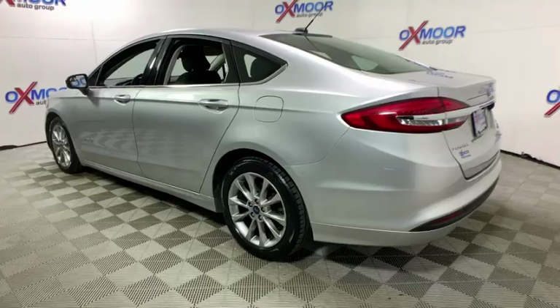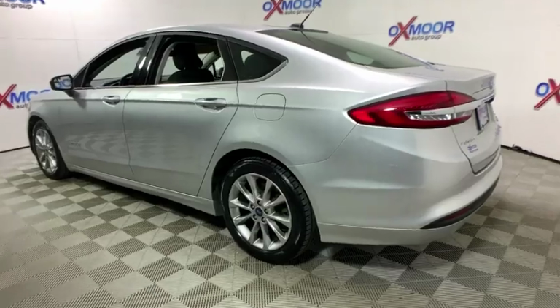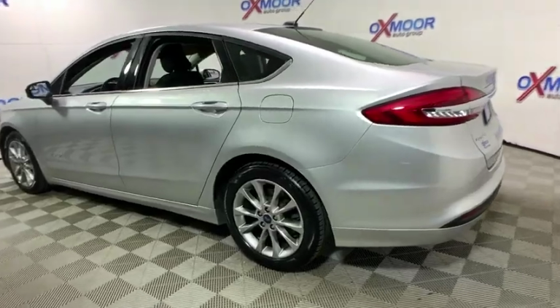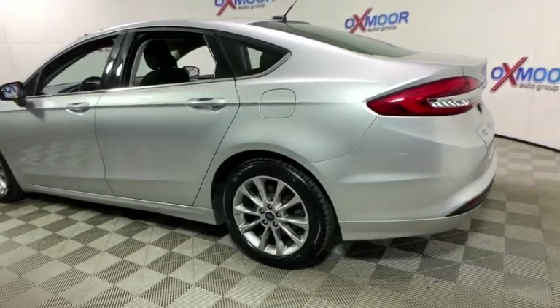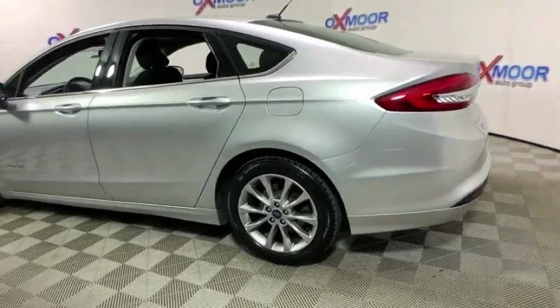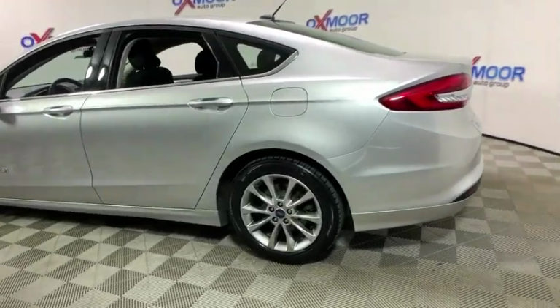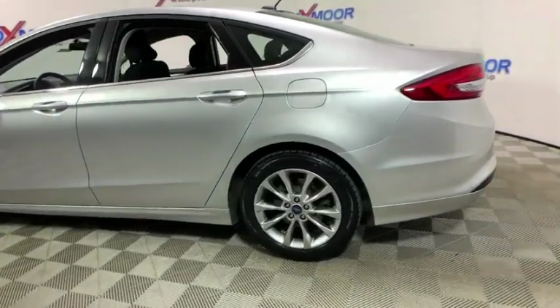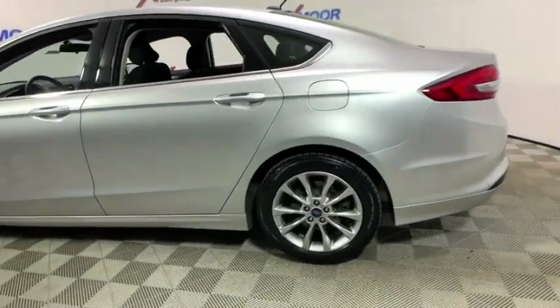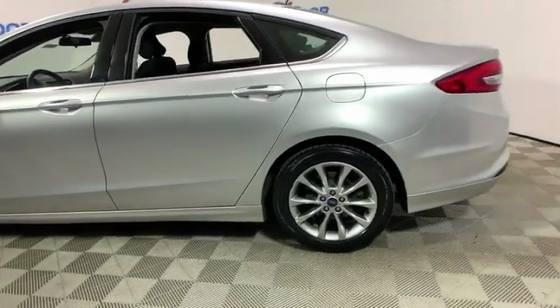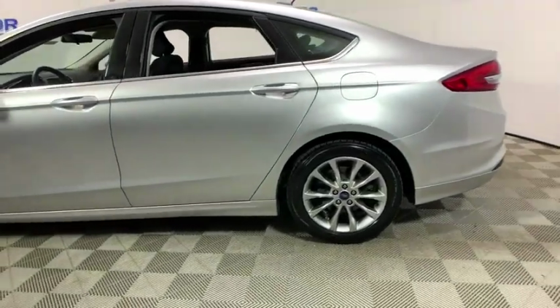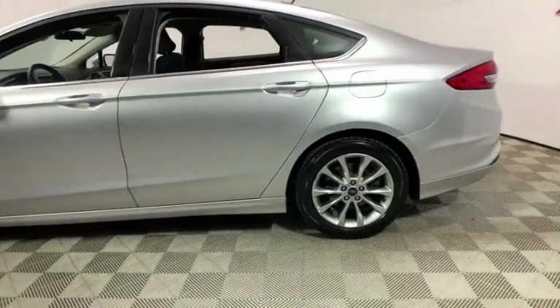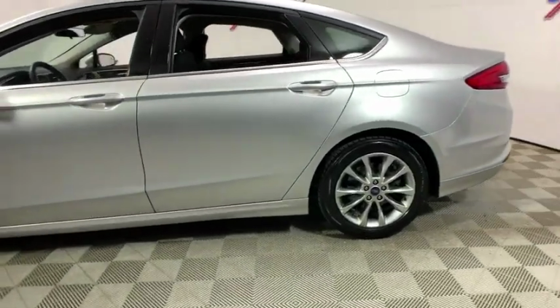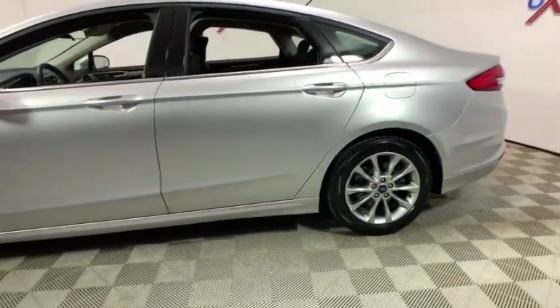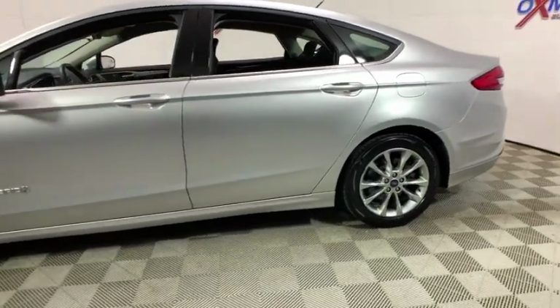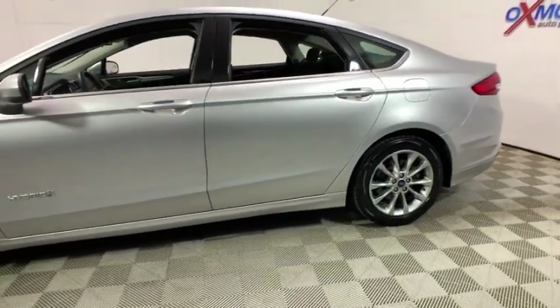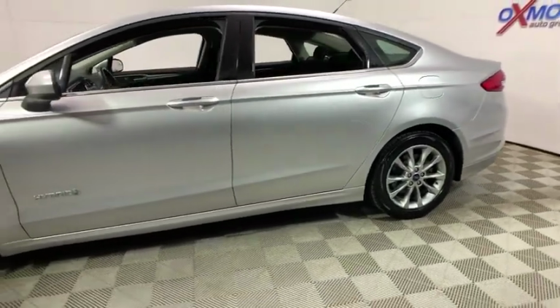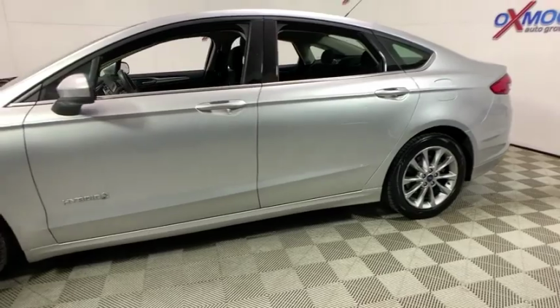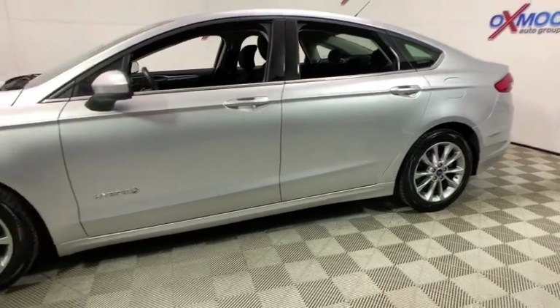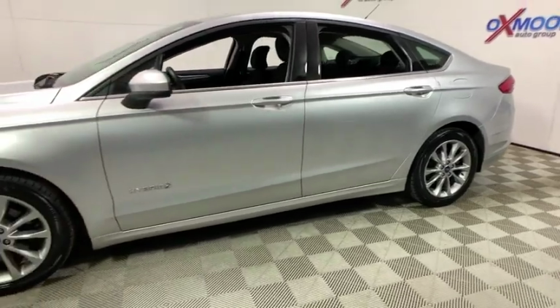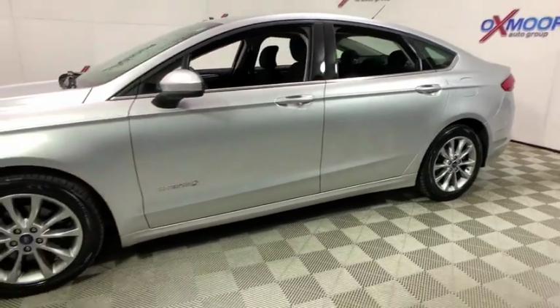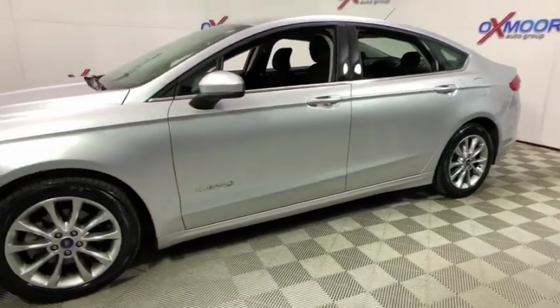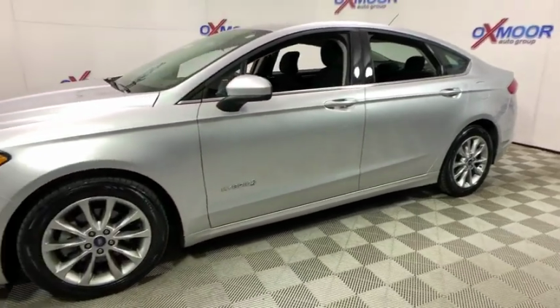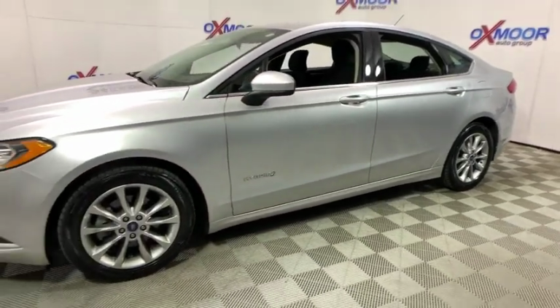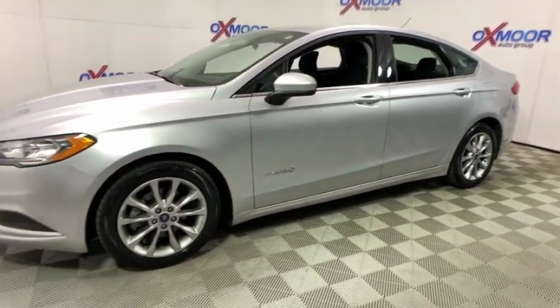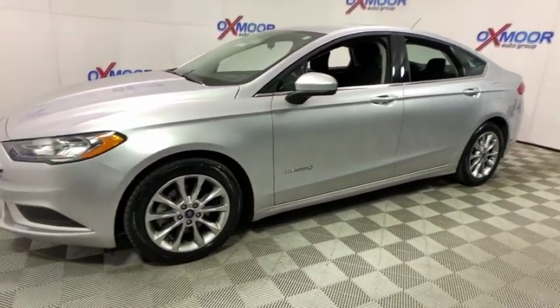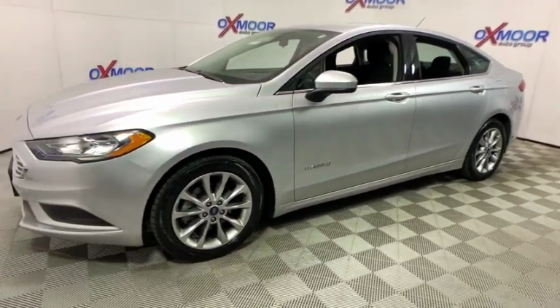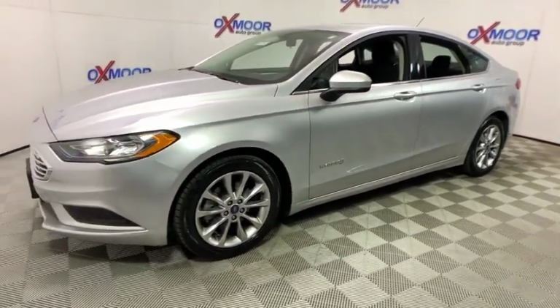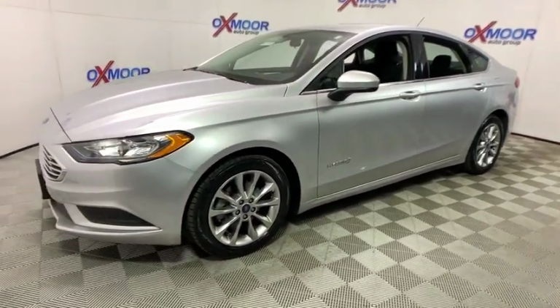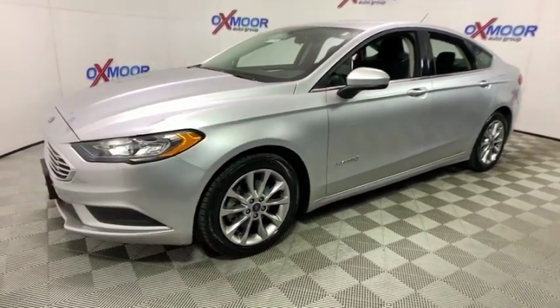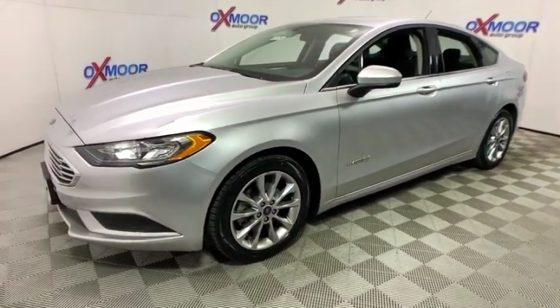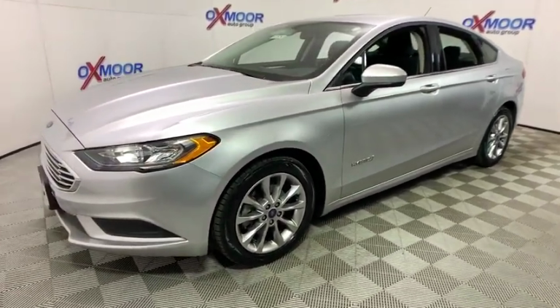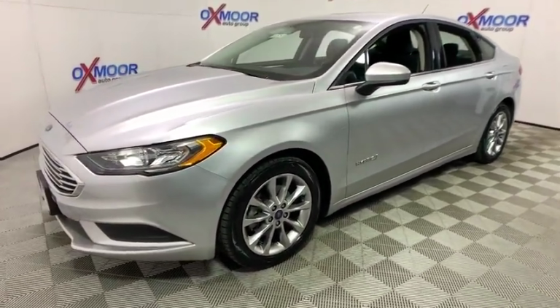The 2017 Ford Fusion Hybrid. You can have both impressive power and great economy in a Fusion. This vehicle has less than 45,000 miles.